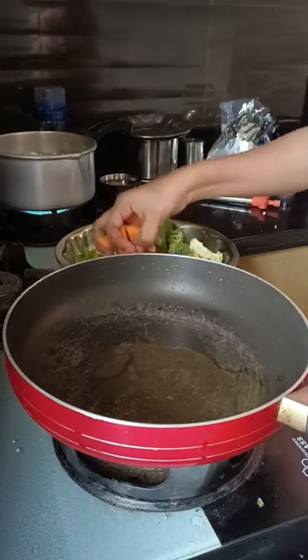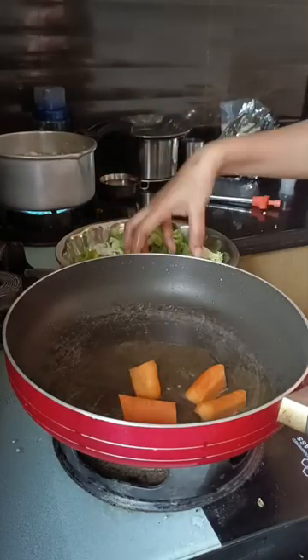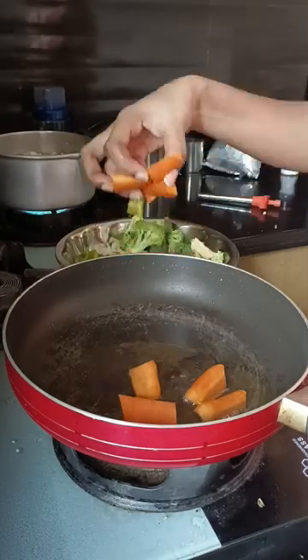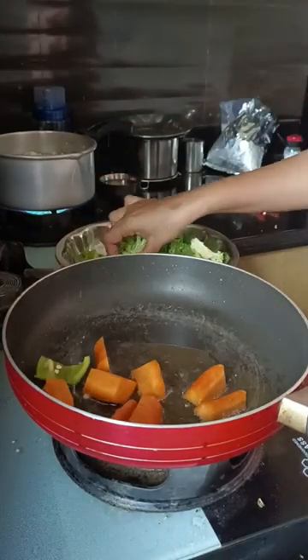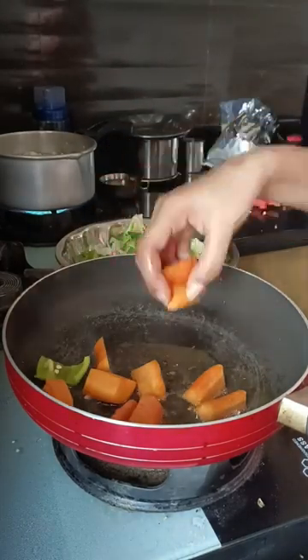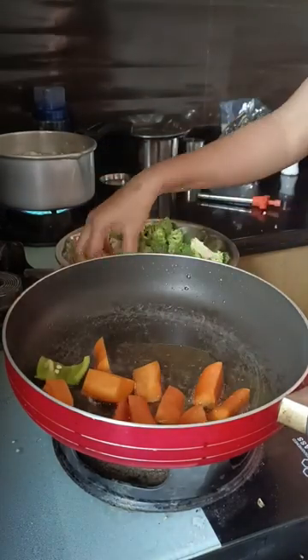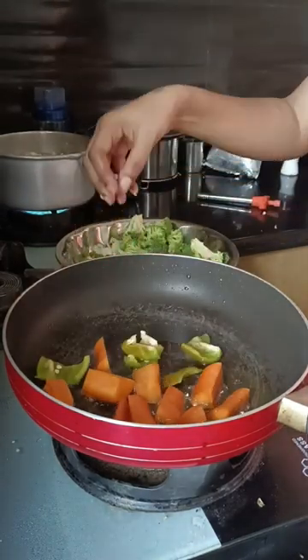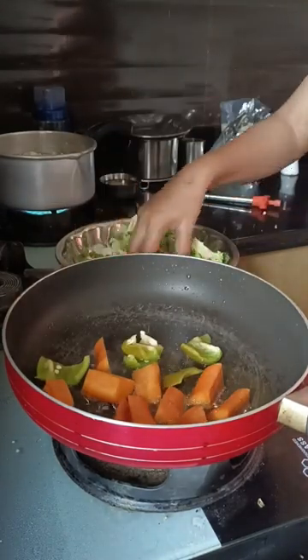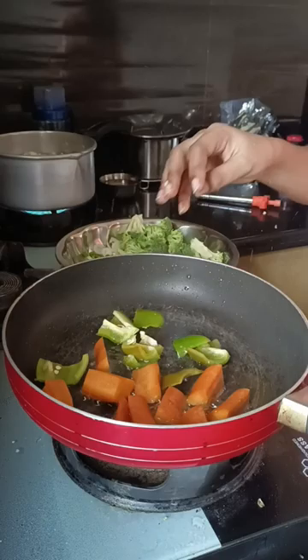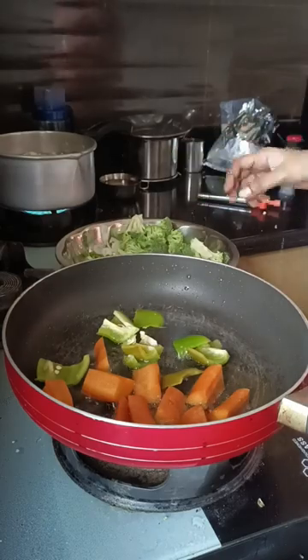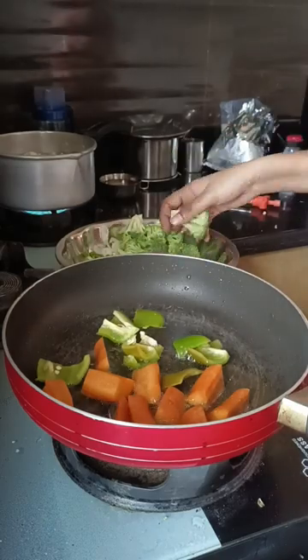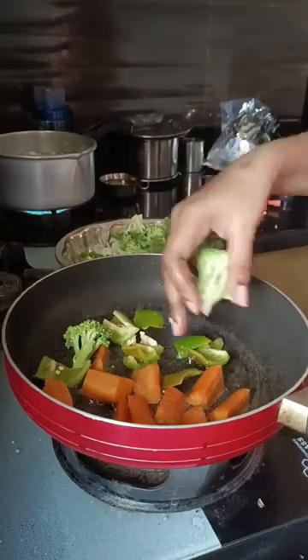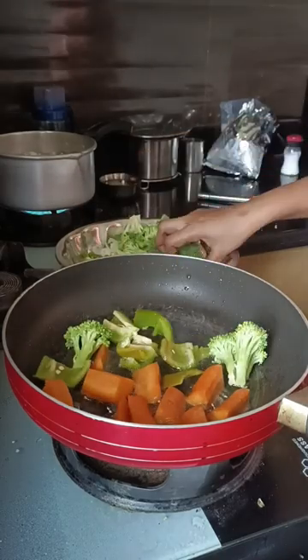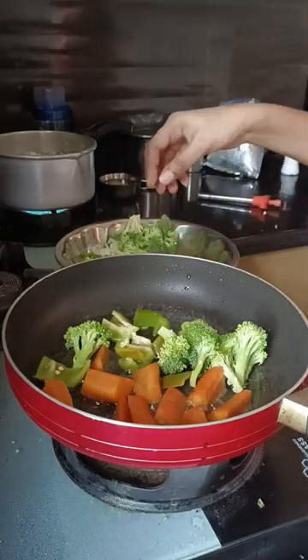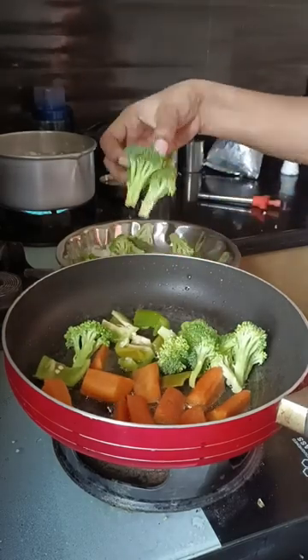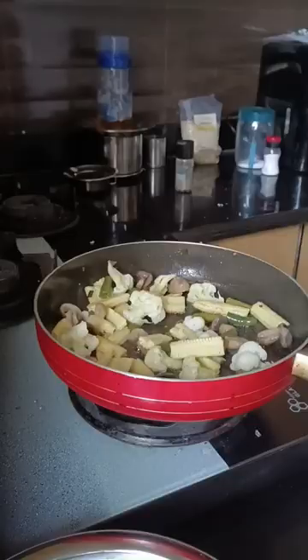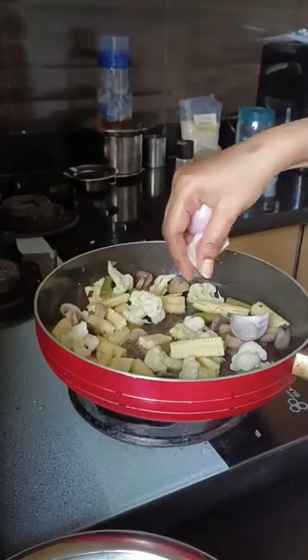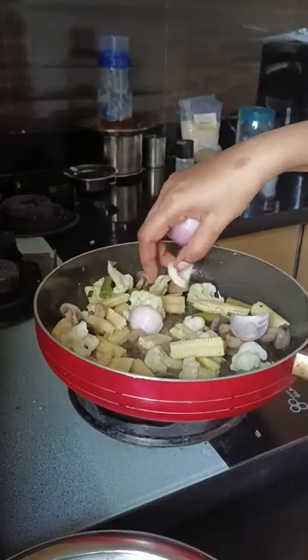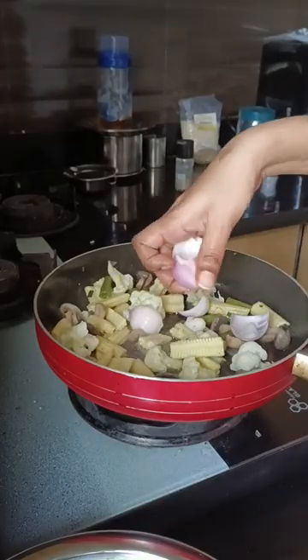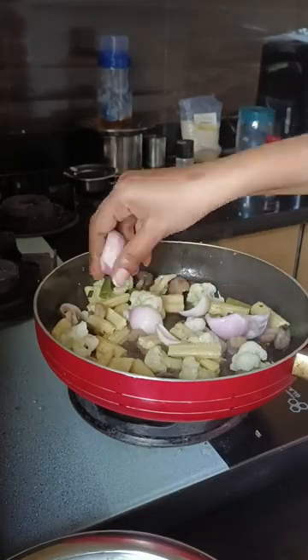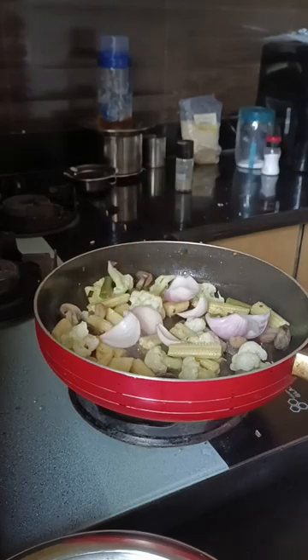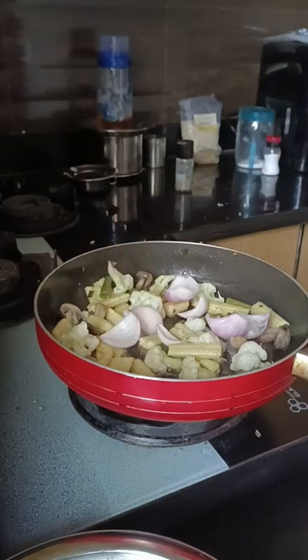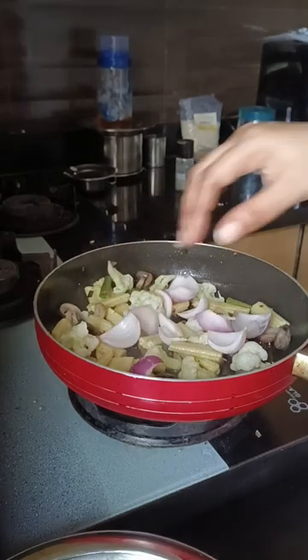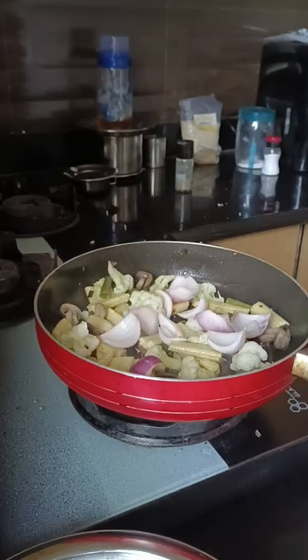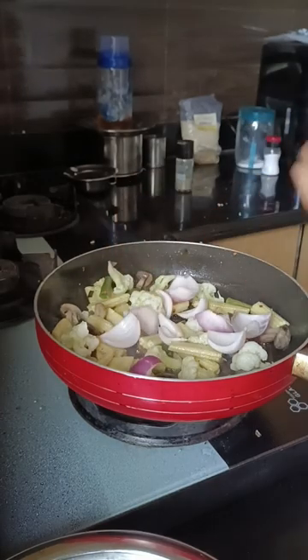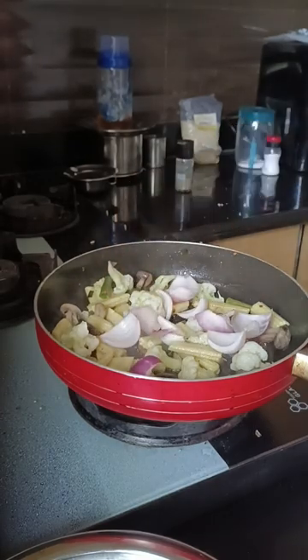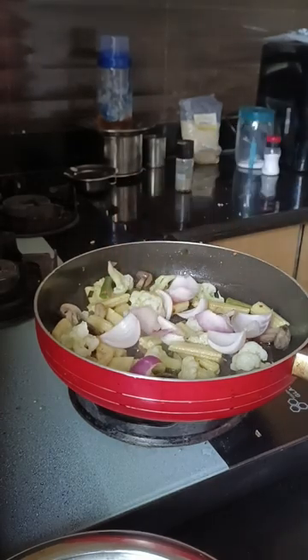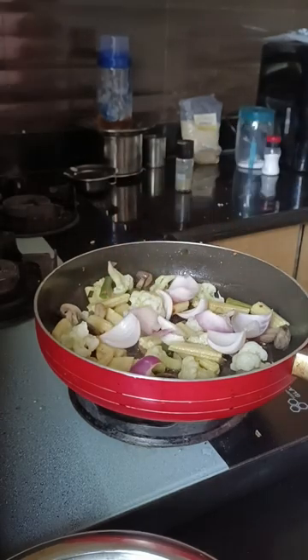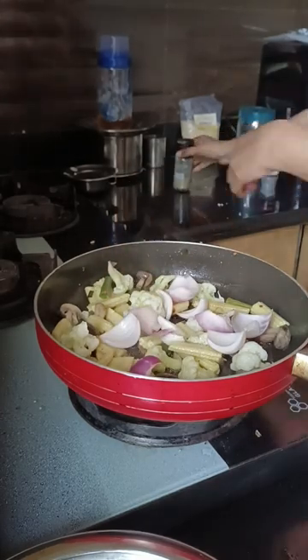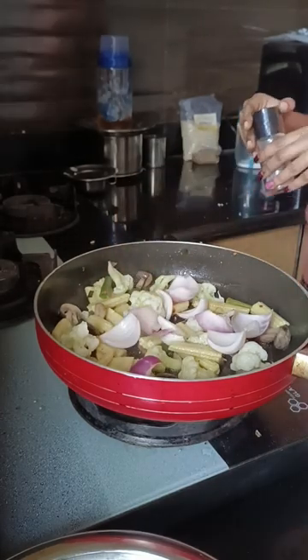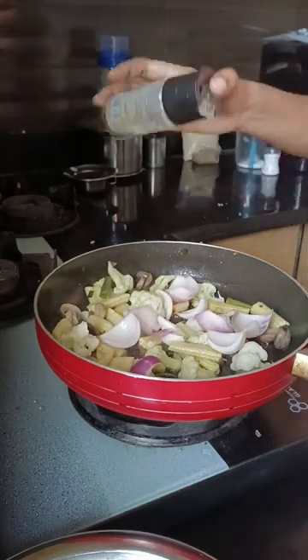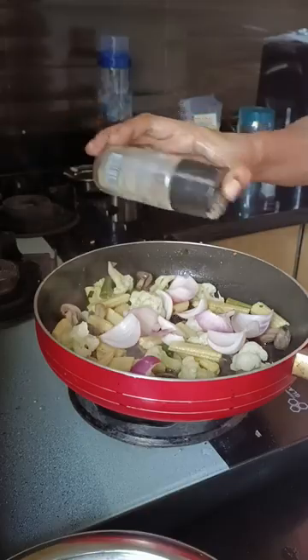It's a very simple and easy to do process. This is also a snack. It tastes like garlic and avocado paste. I don't have any flavor, only salt and pepper.